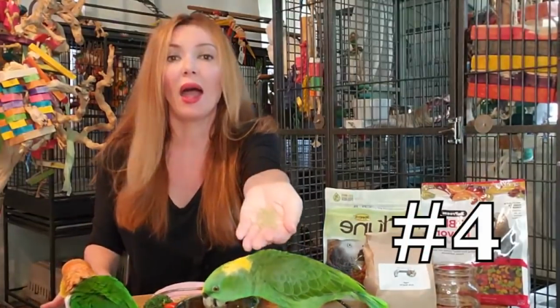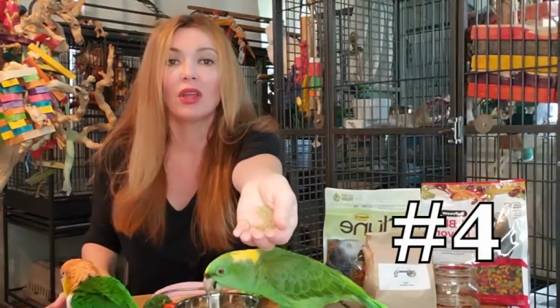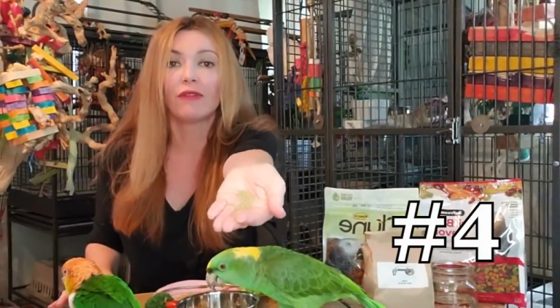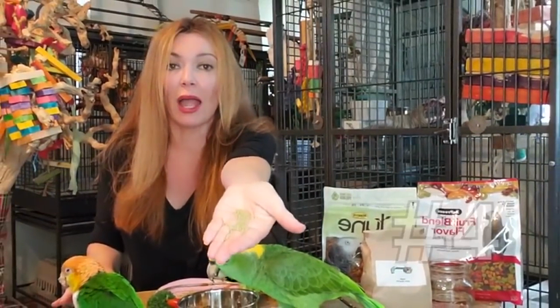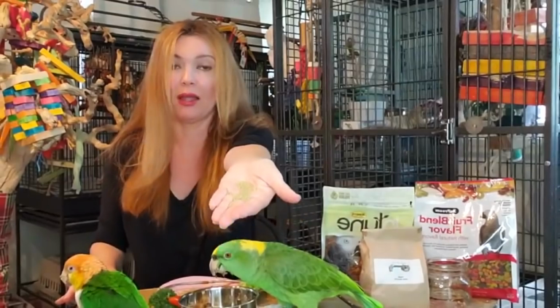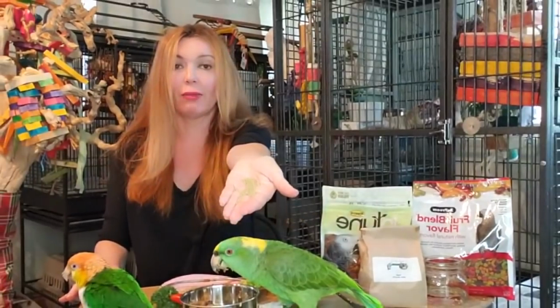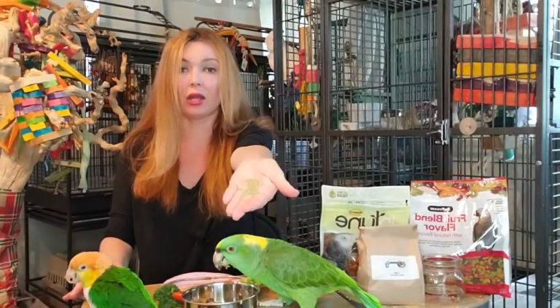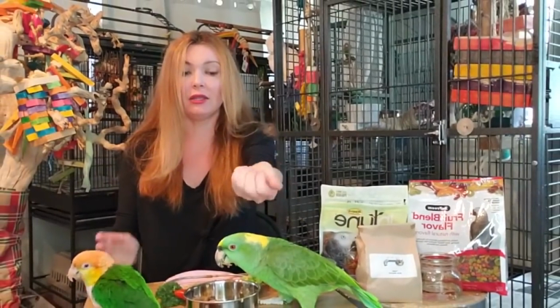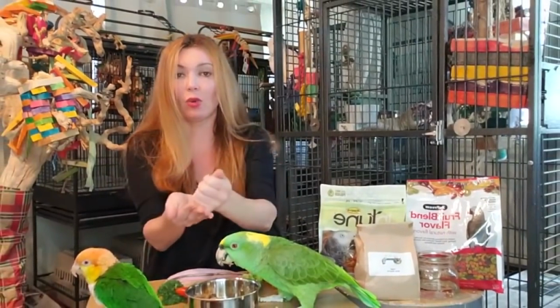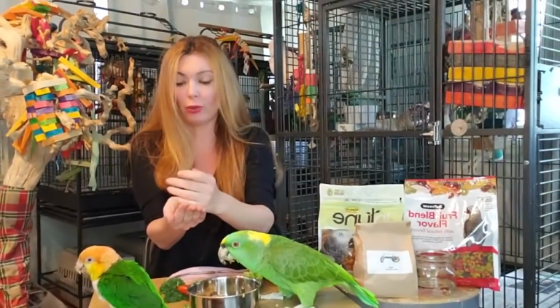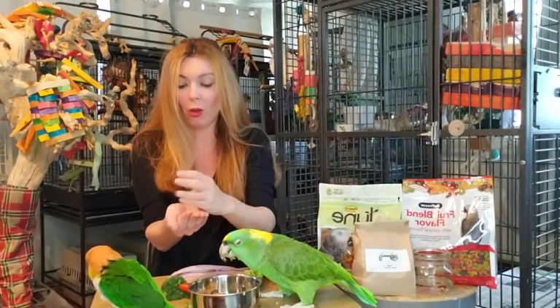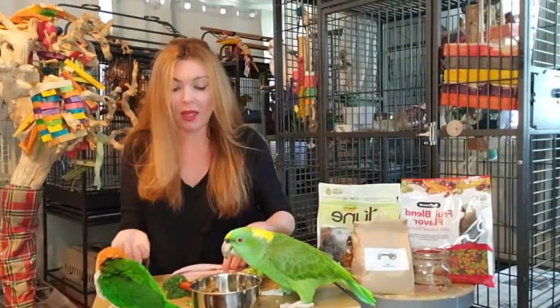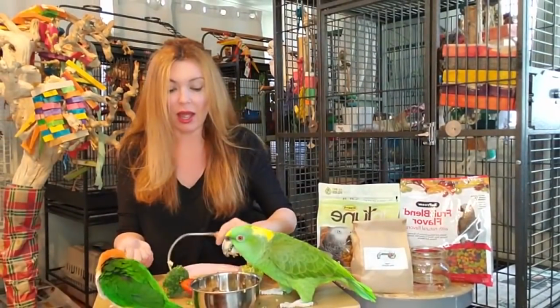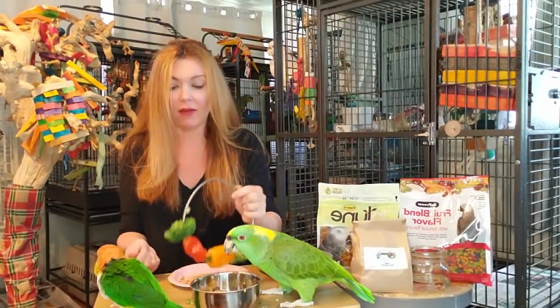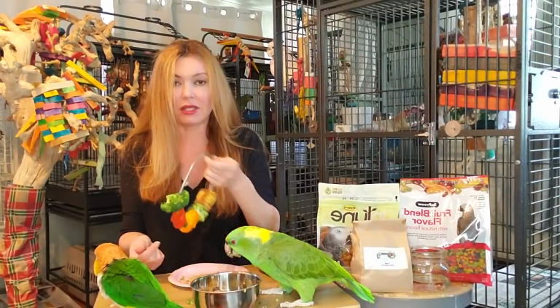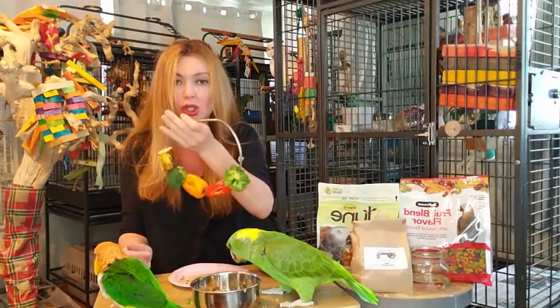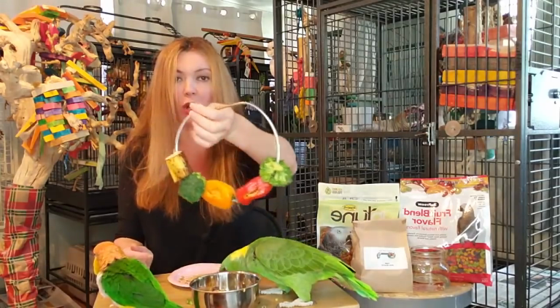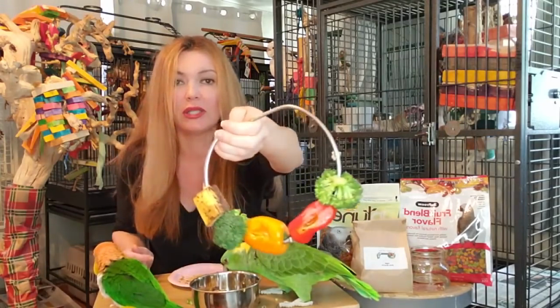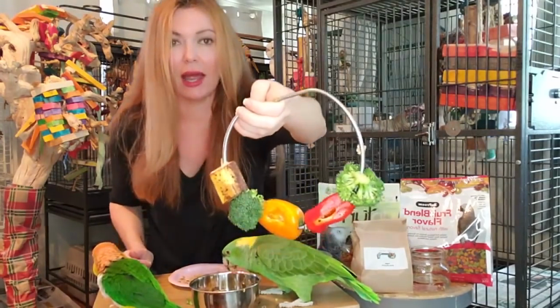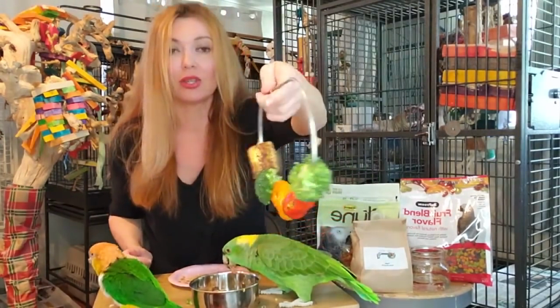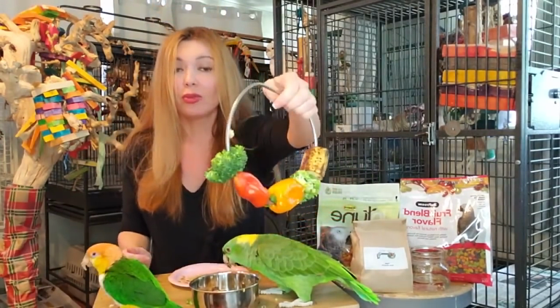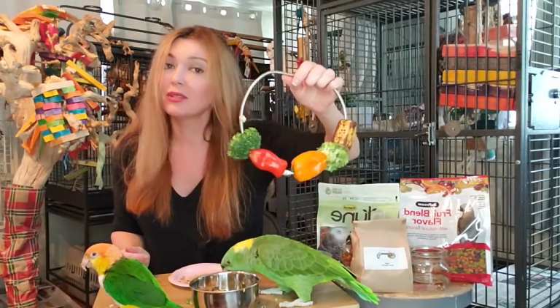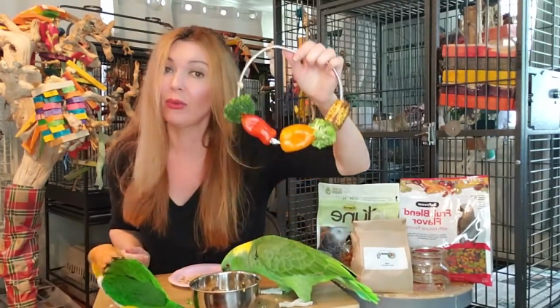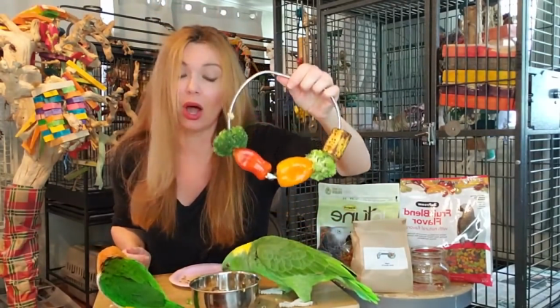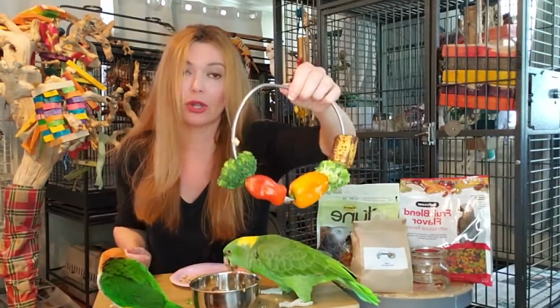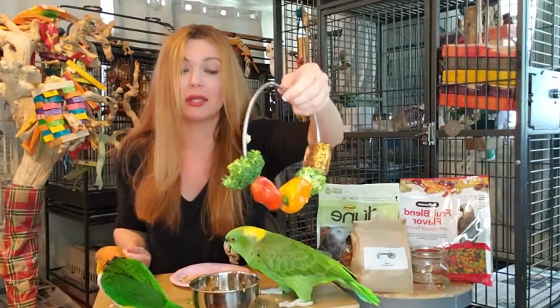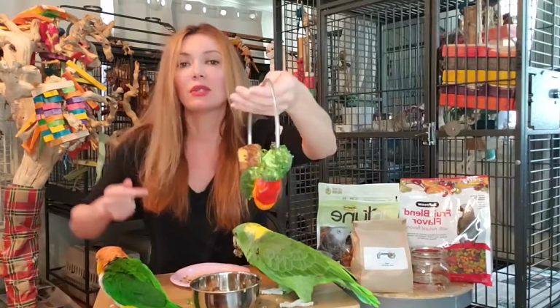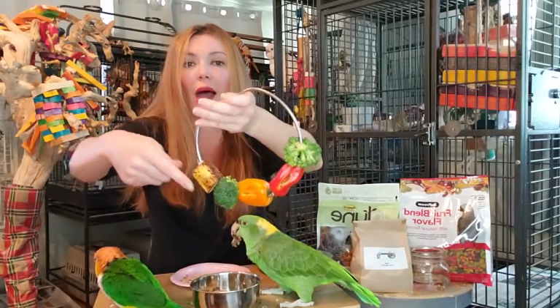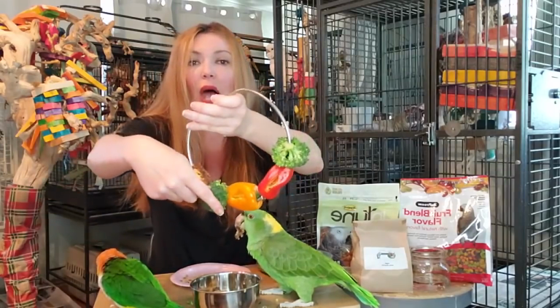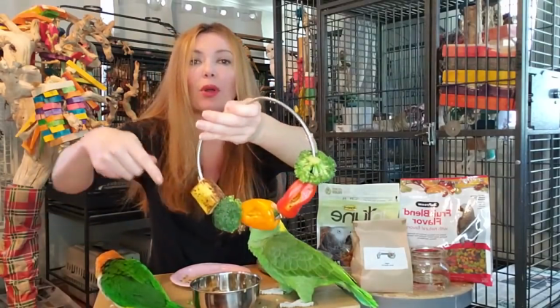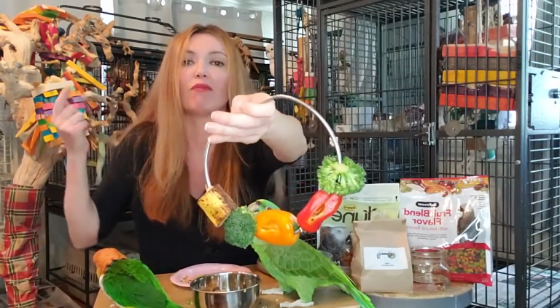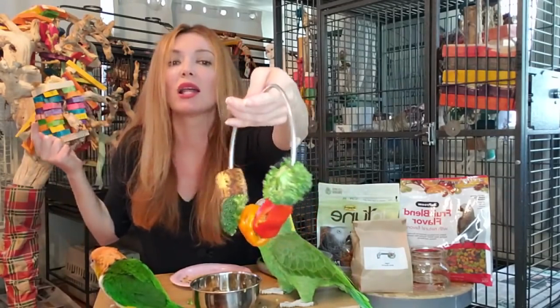I have the fine pellets by Harrison's - link will also be below. And then I have this little skewer. So this is going to be really helpful for you guys. I have bell peppers and I have broccoli.